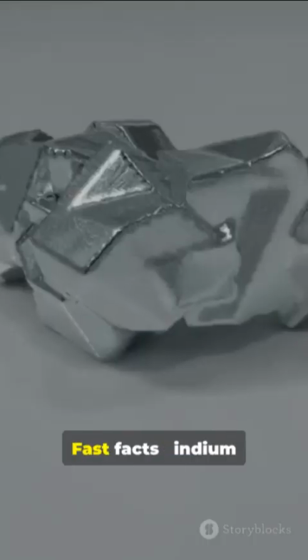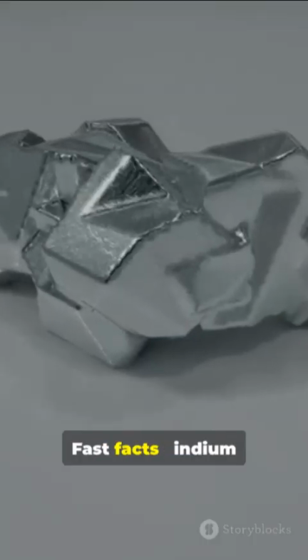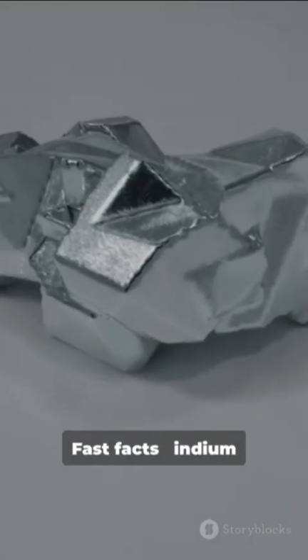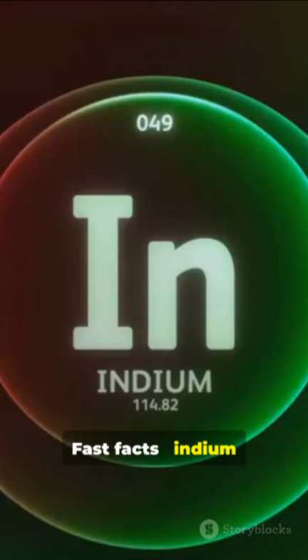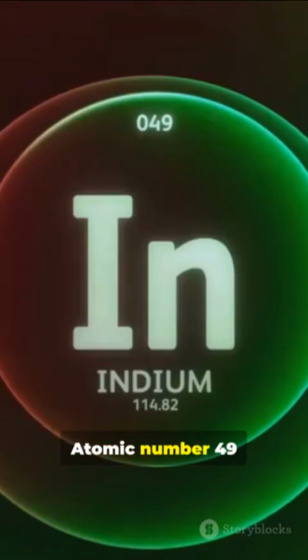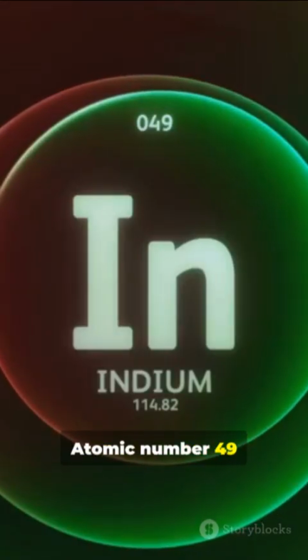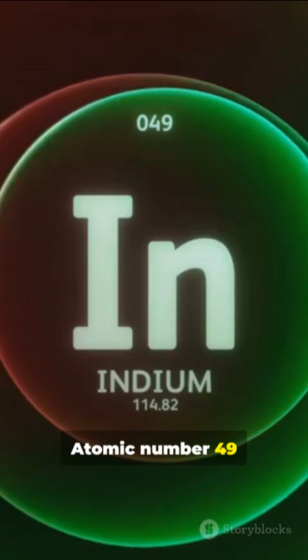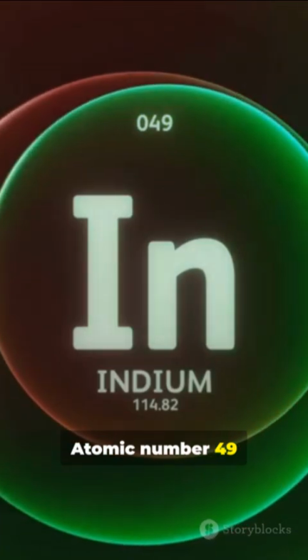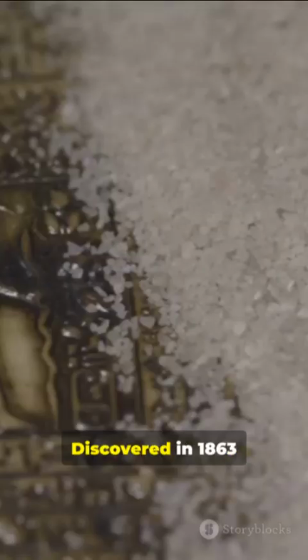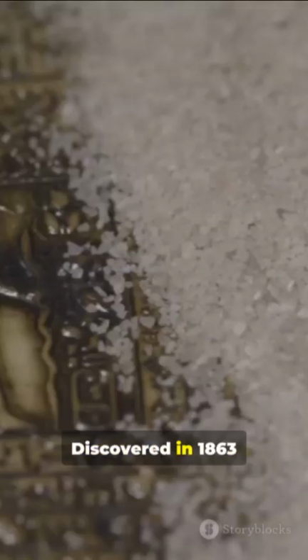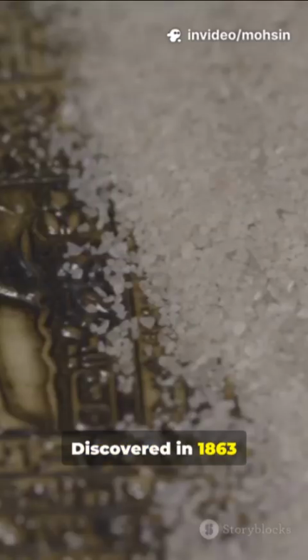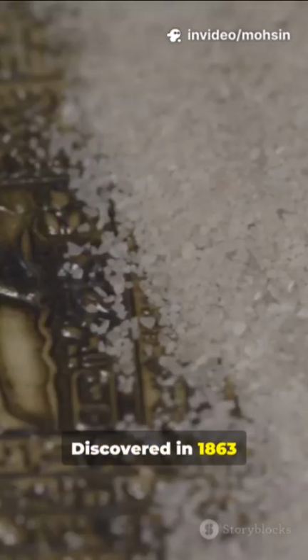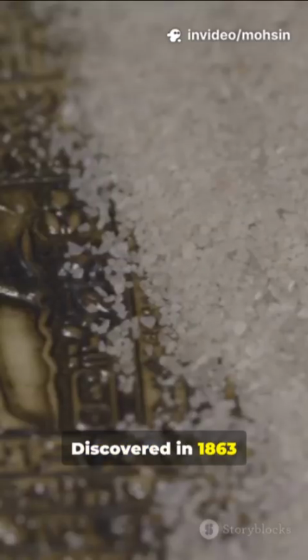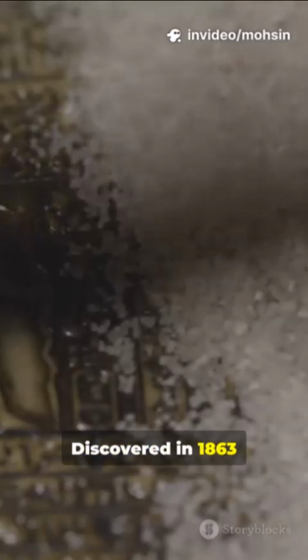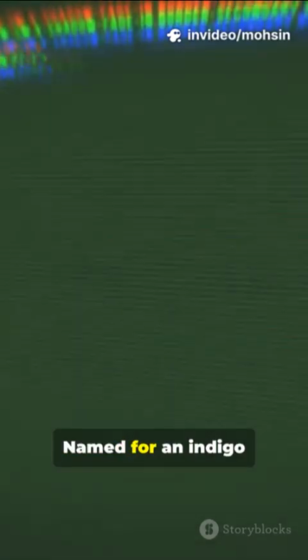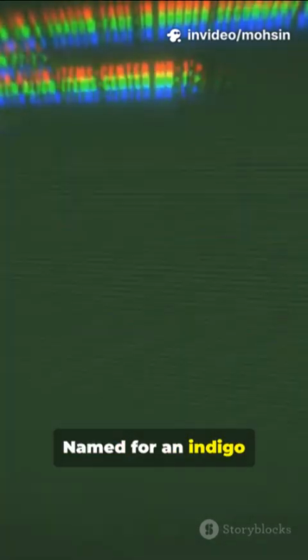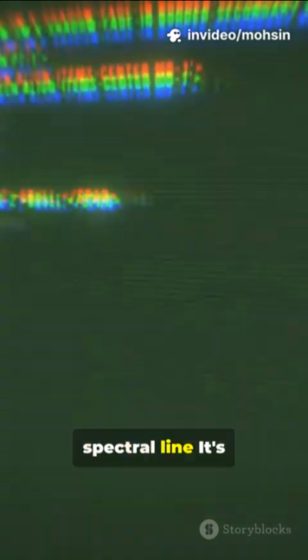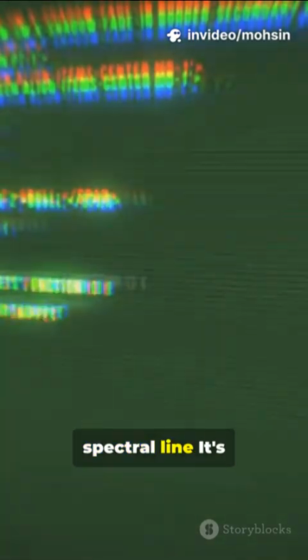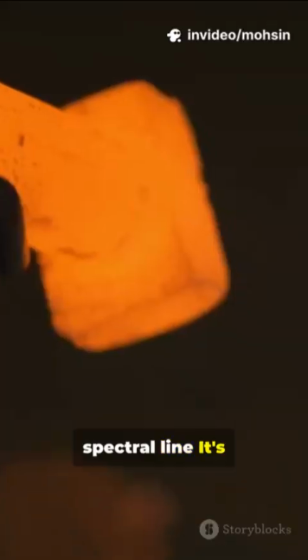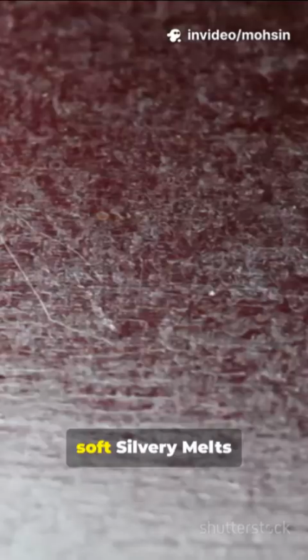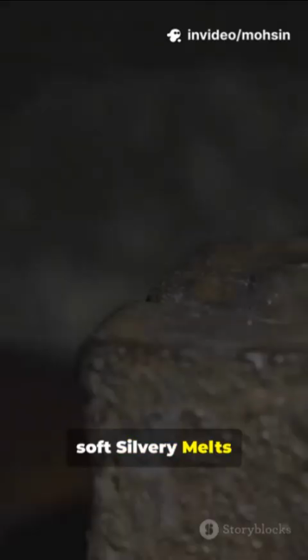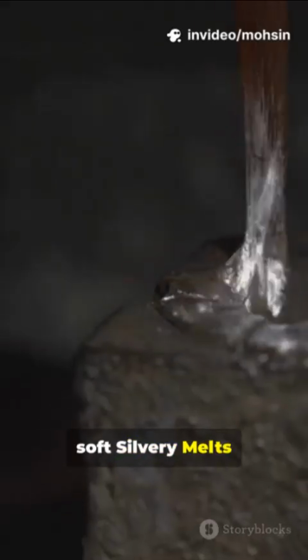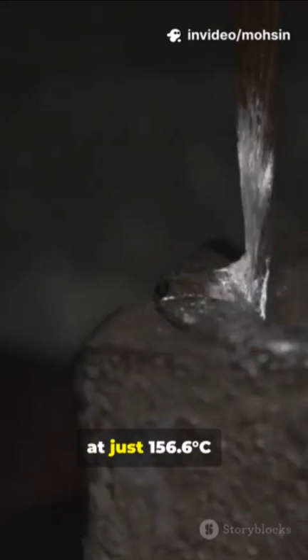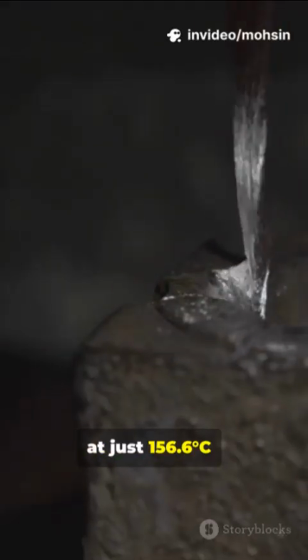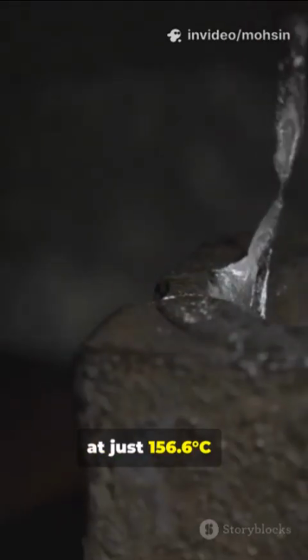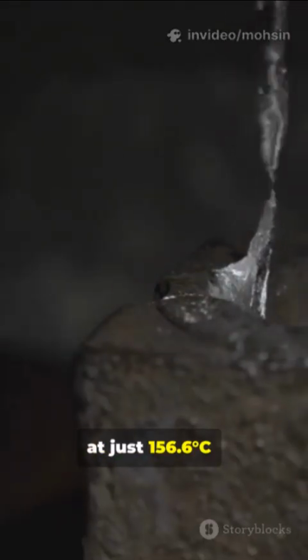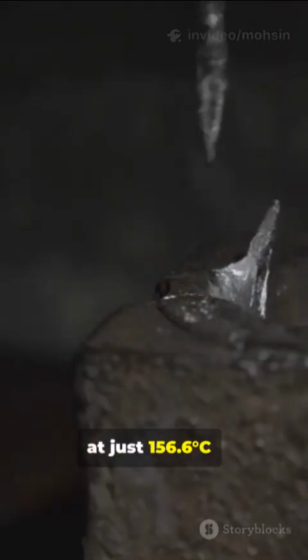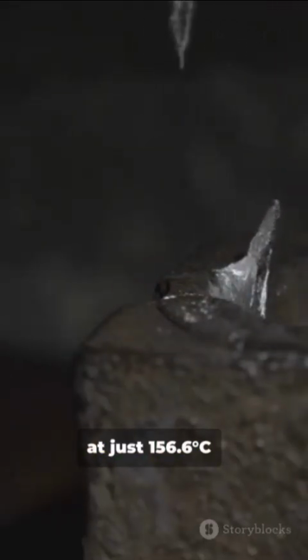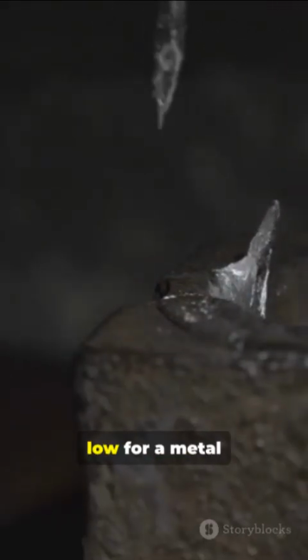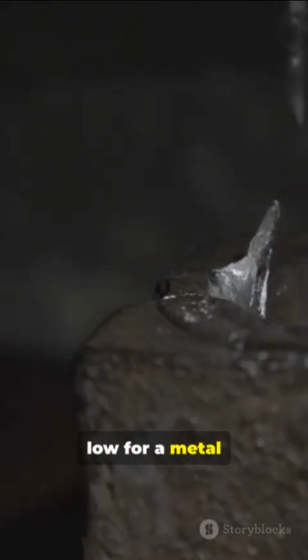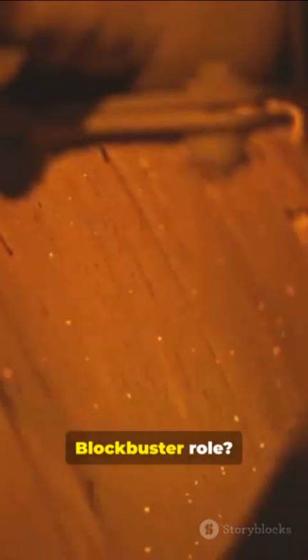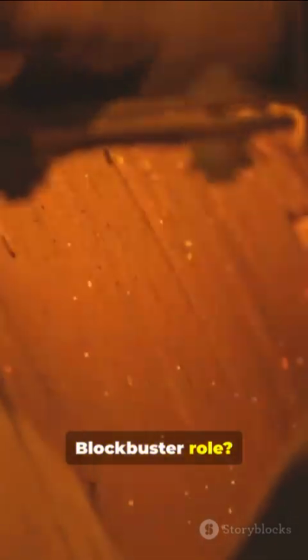Fast Facts — Indium, Atomic No. 49. Discovered in 1863, named for its indigo spectral line. Soft and silvery, it melts at just 156.6 degrees Celsius — low for a metal, and key to its blockbuster role.